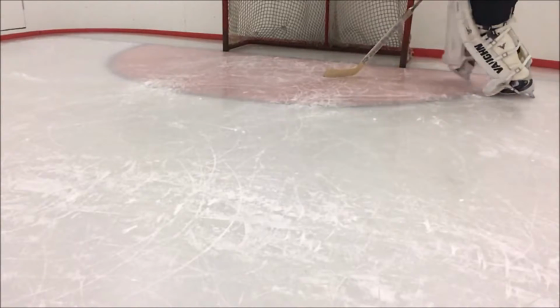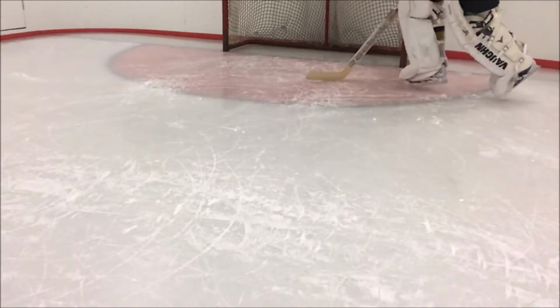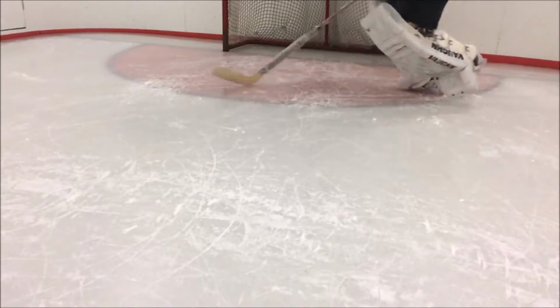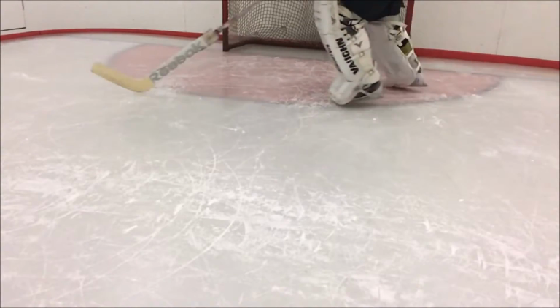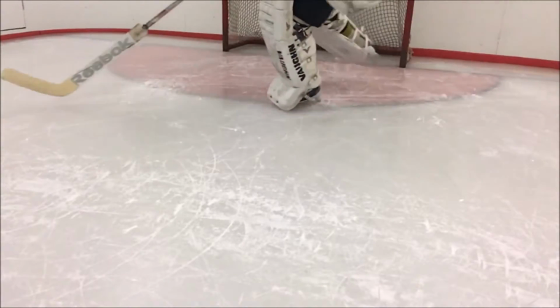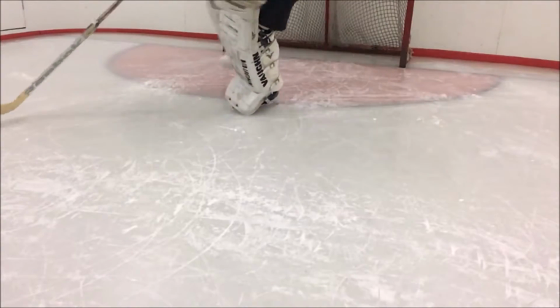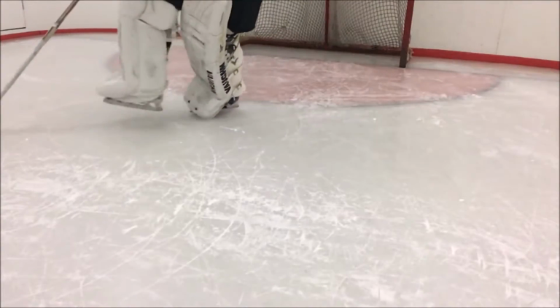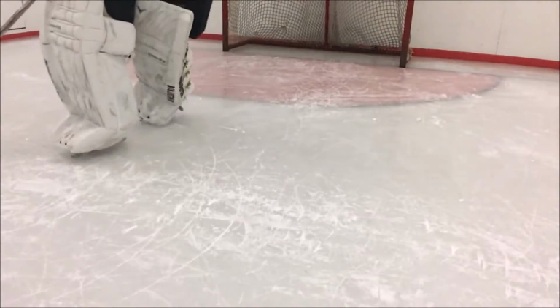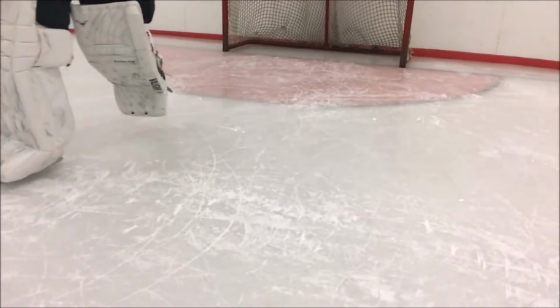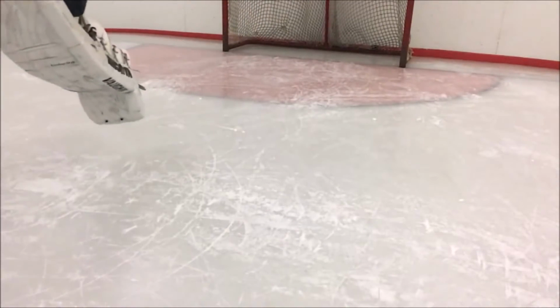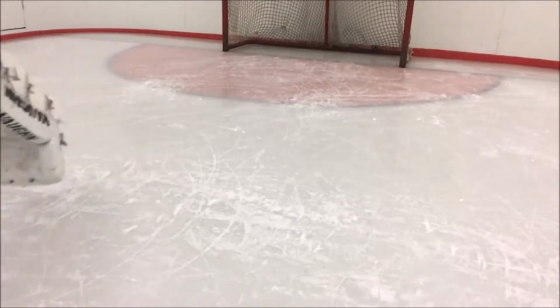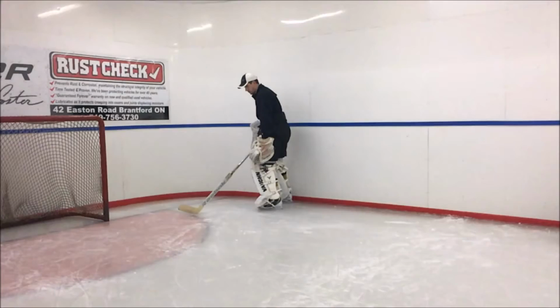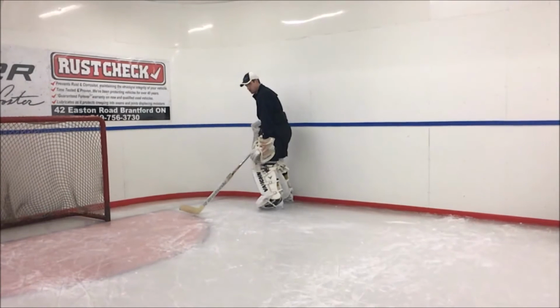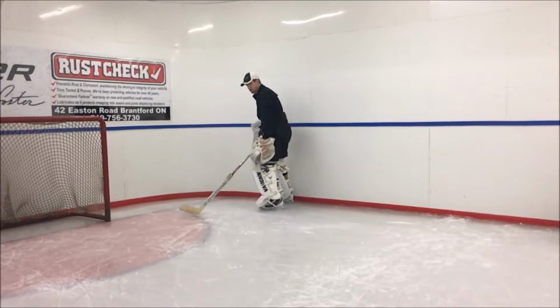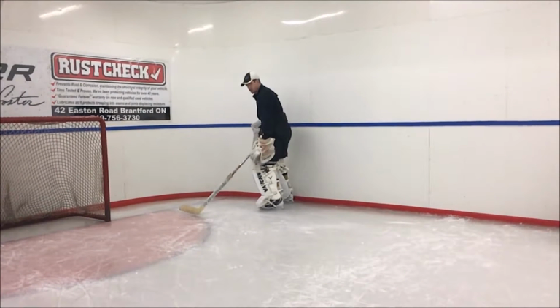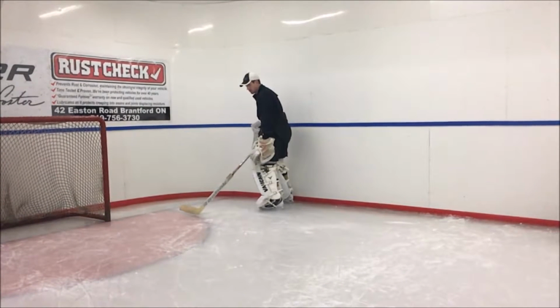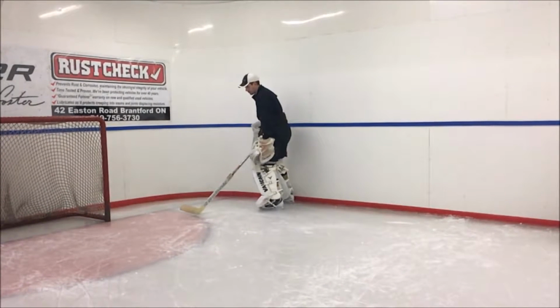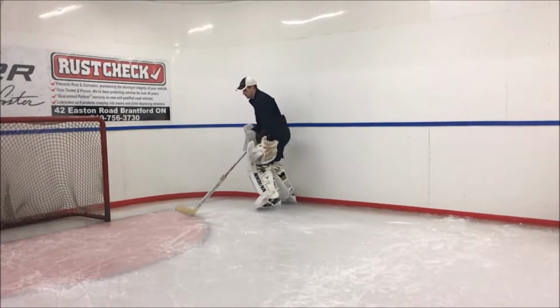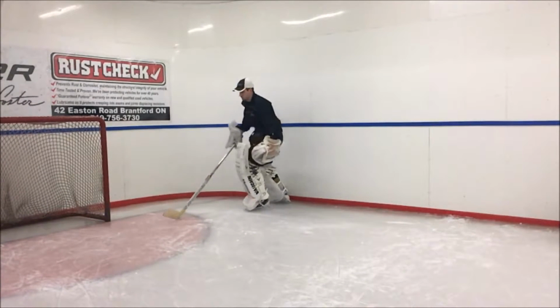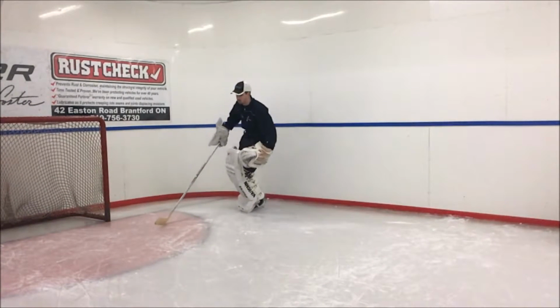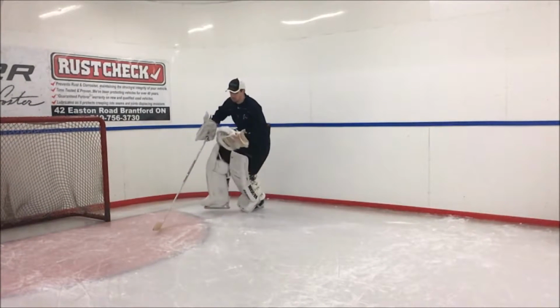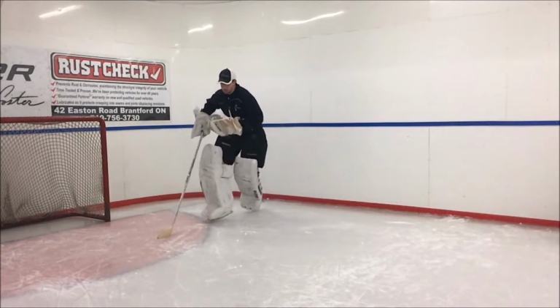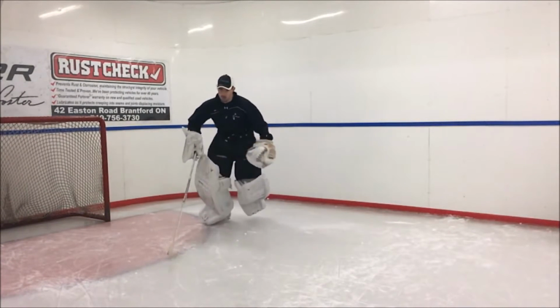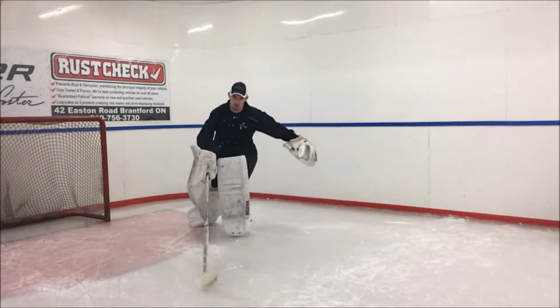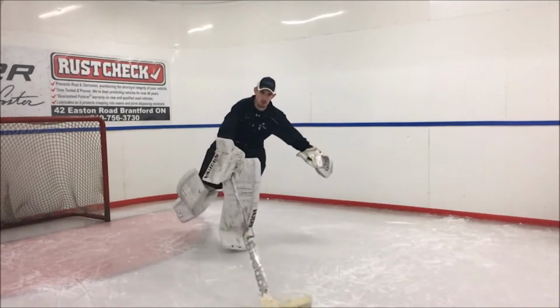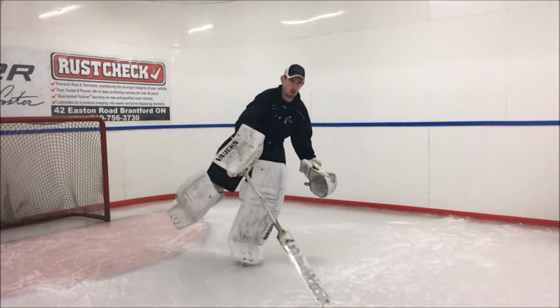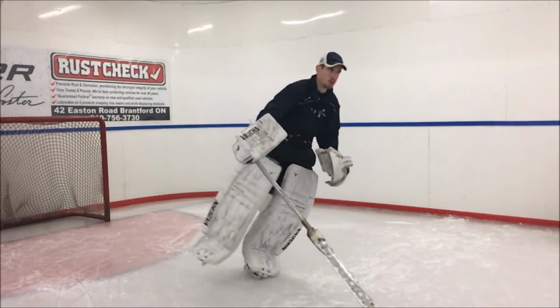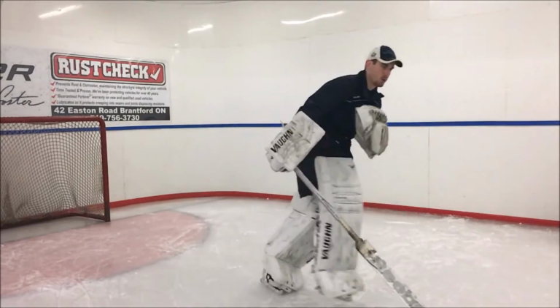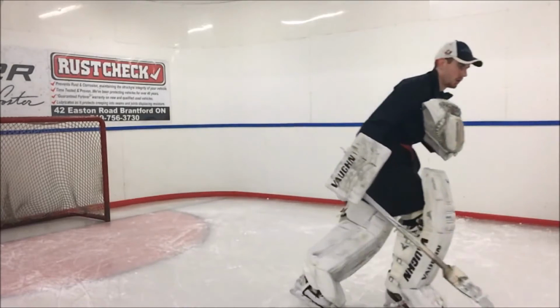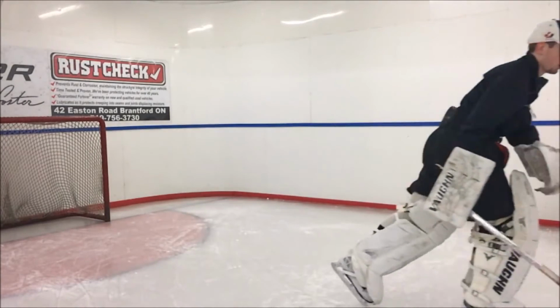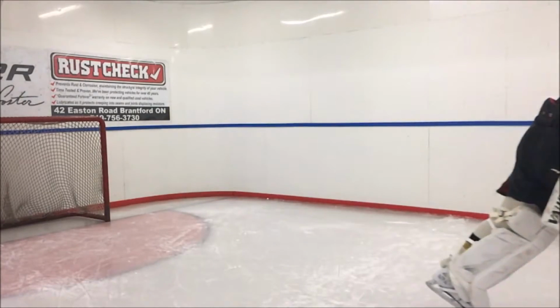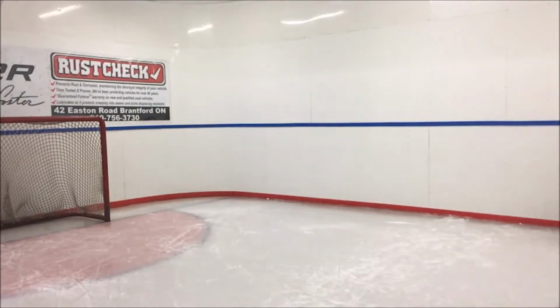Try mixing it up during backwards crossovers. Here is the motion at full speed.